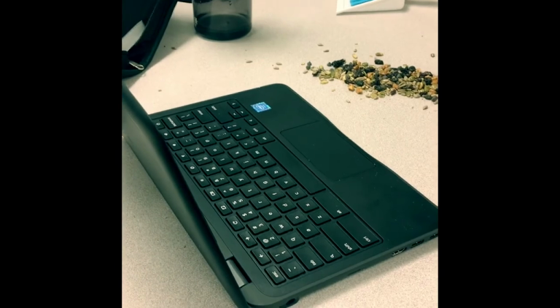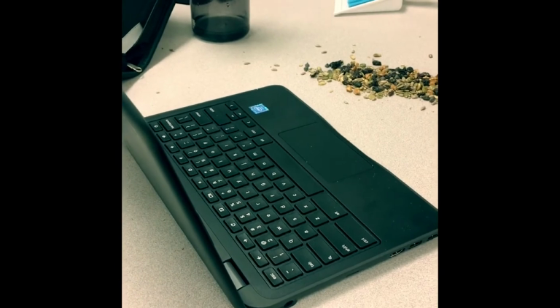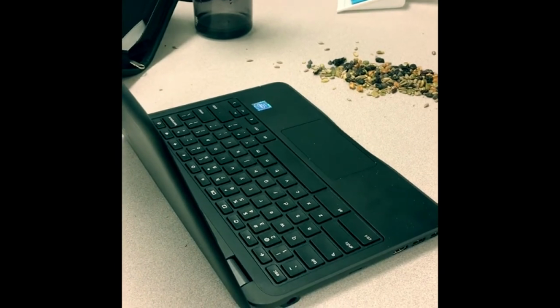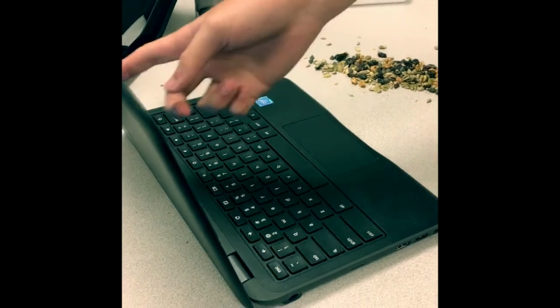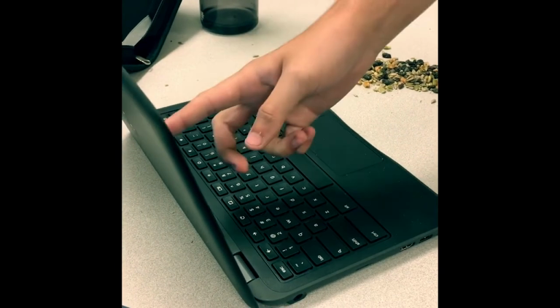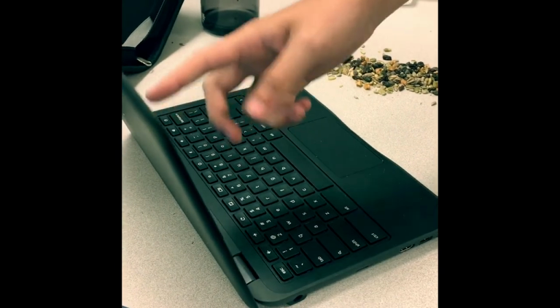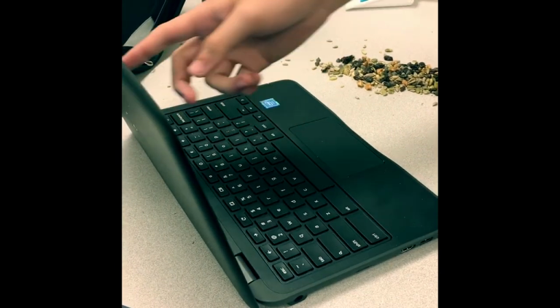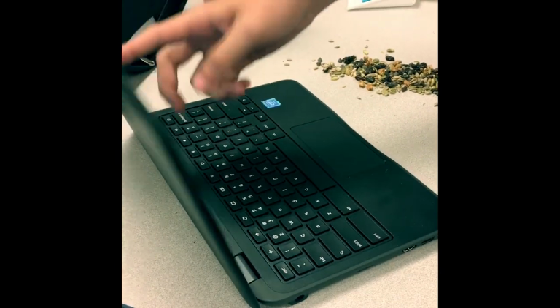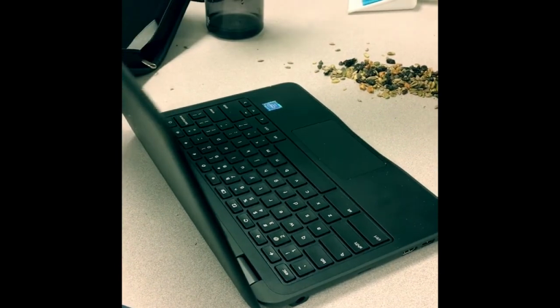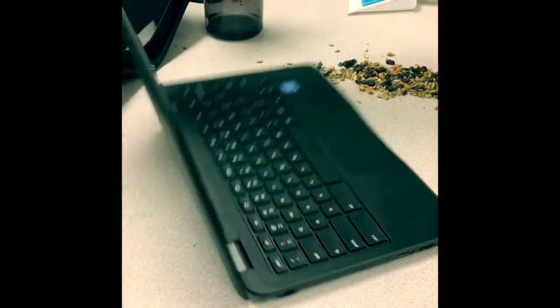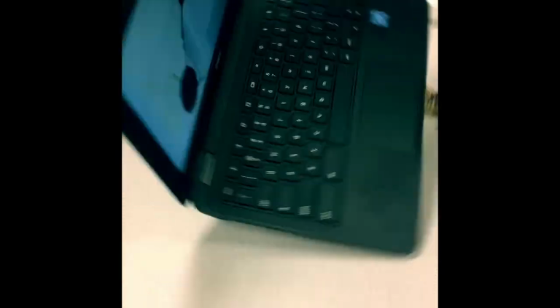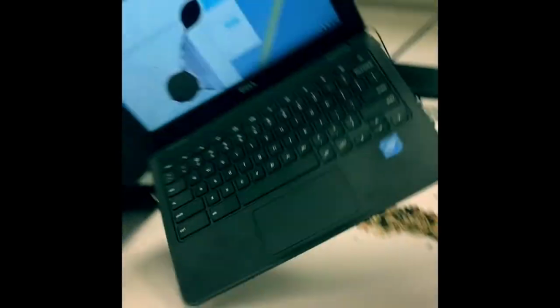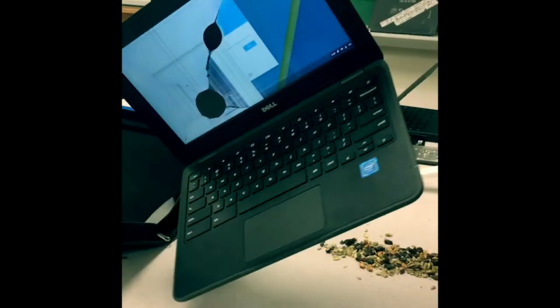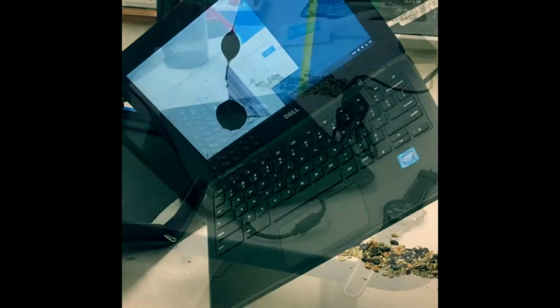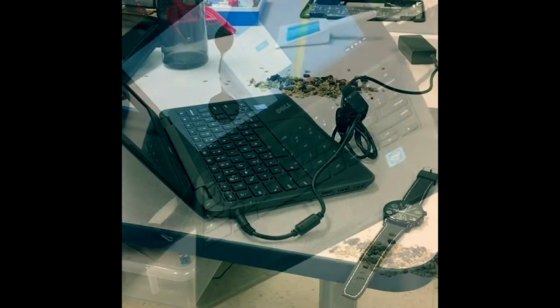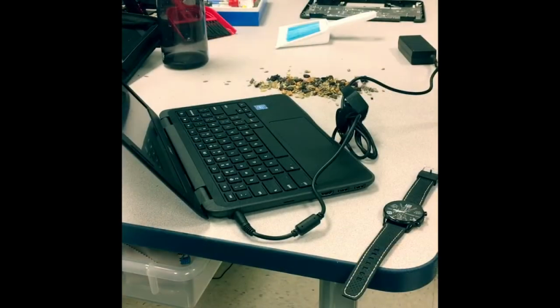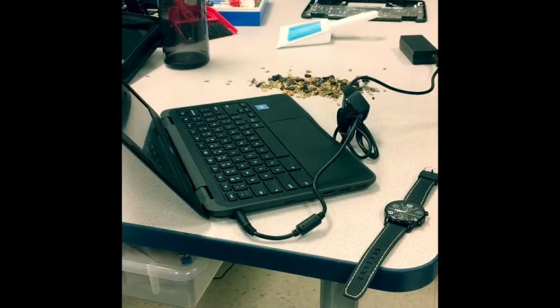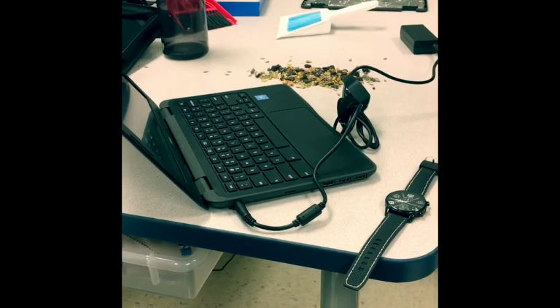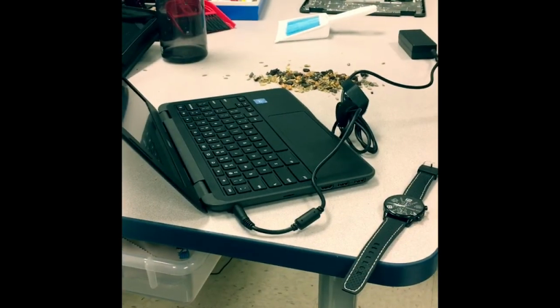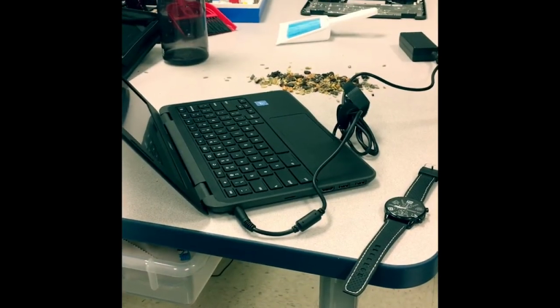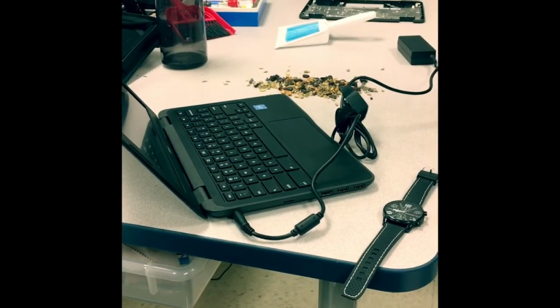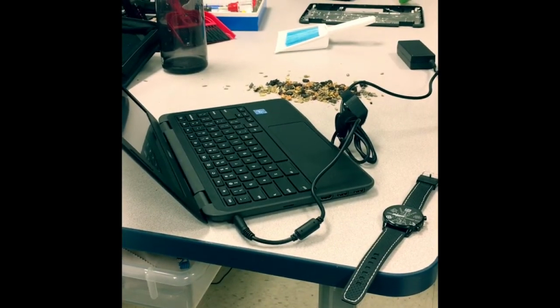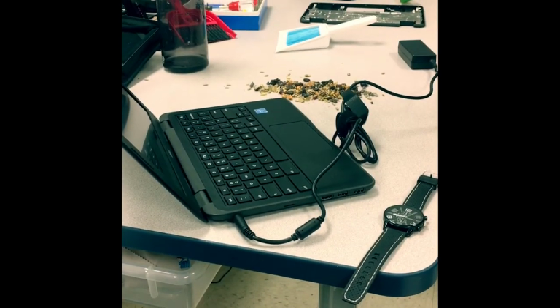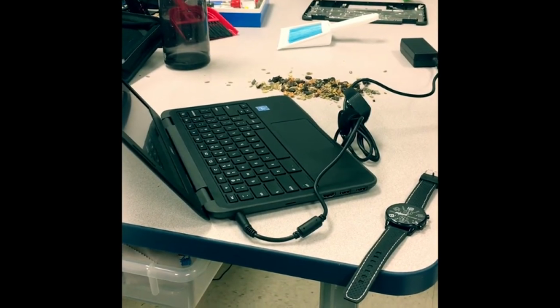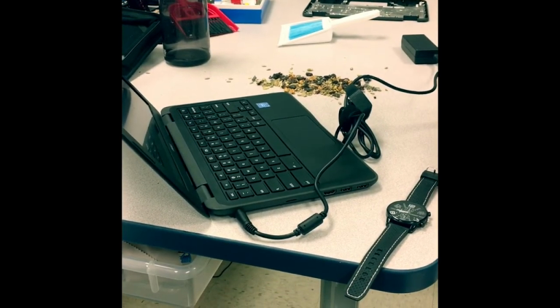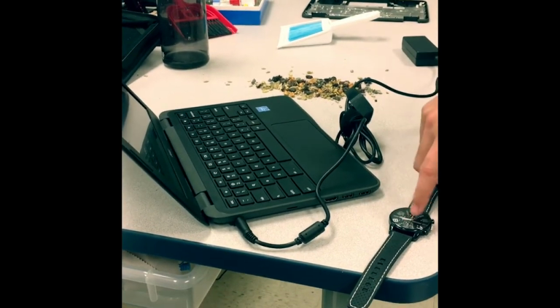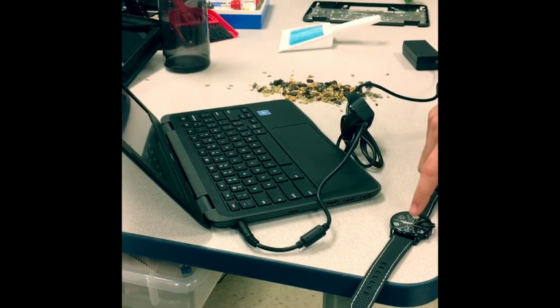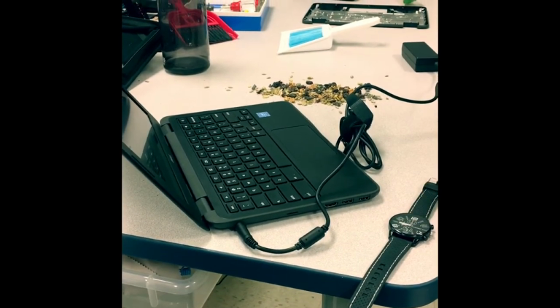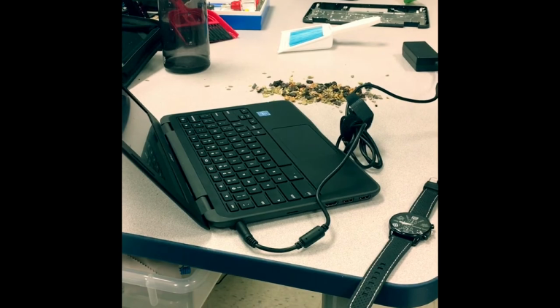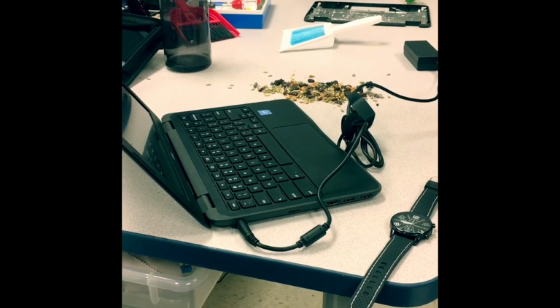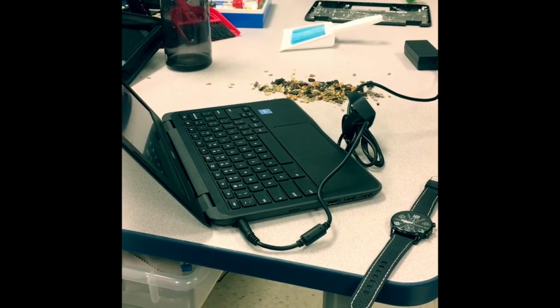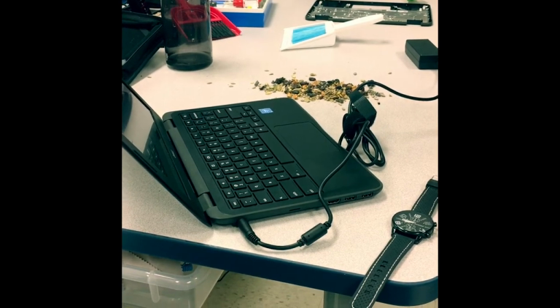Do not touch the screen or pick up the Chromebook using the screen. Do not leave Chromebooks plugged in for extended periods of time — it can ruin the battery.